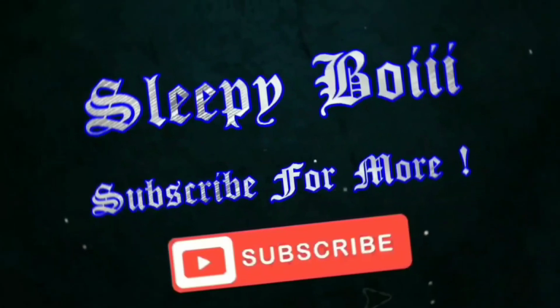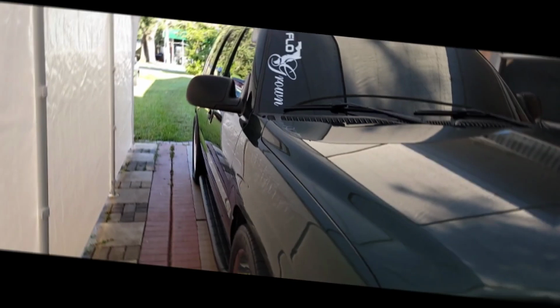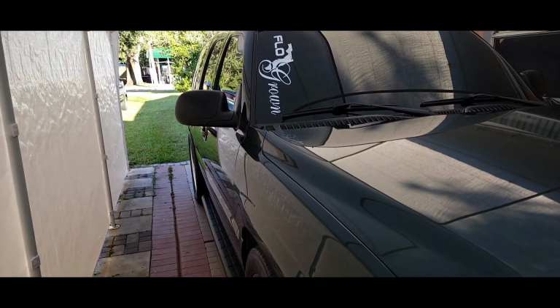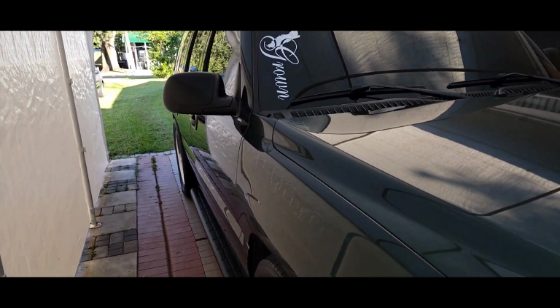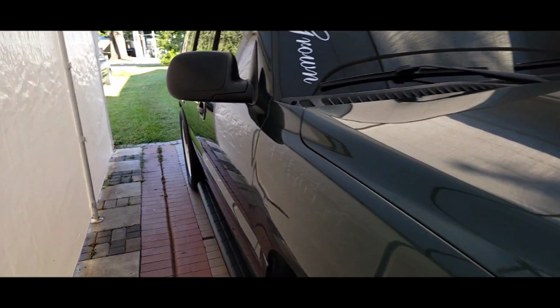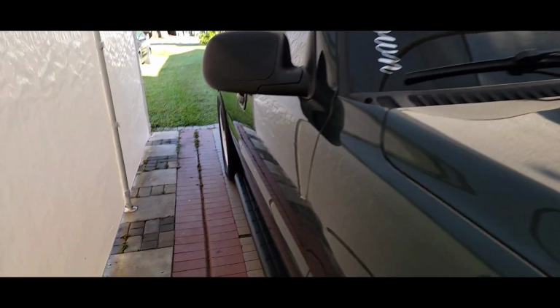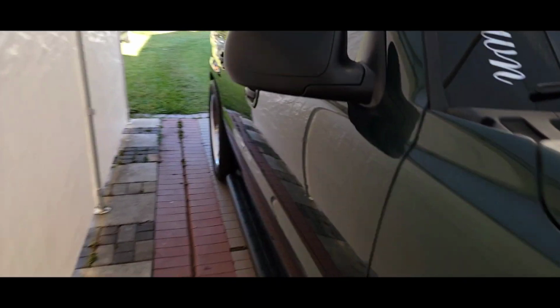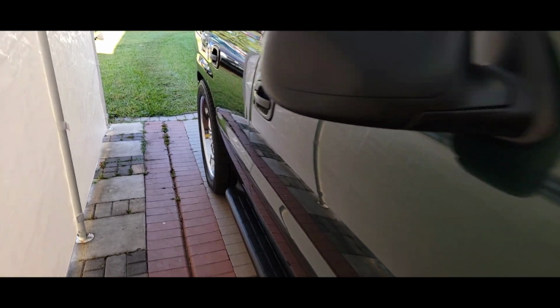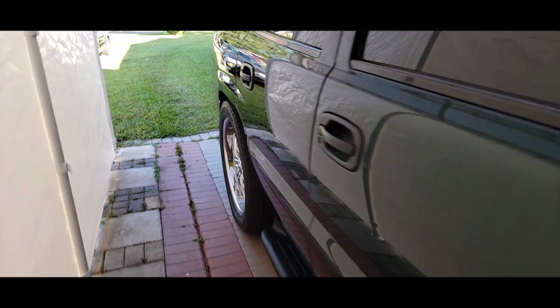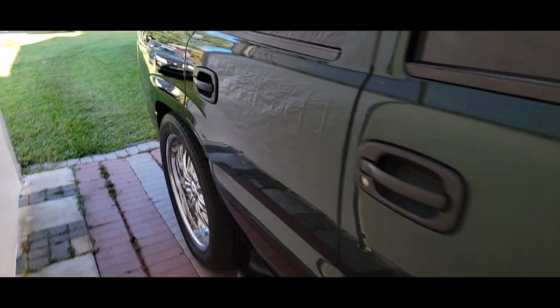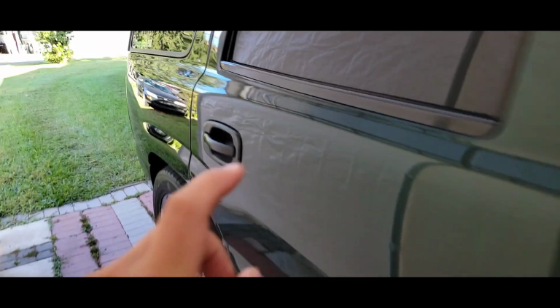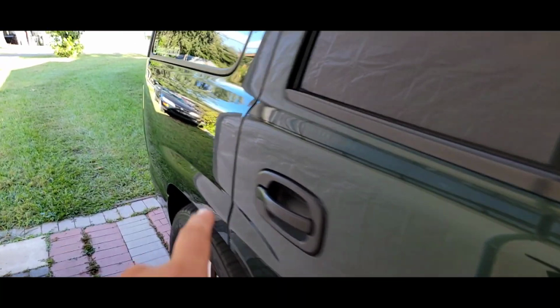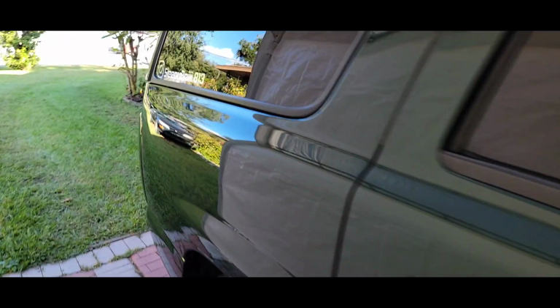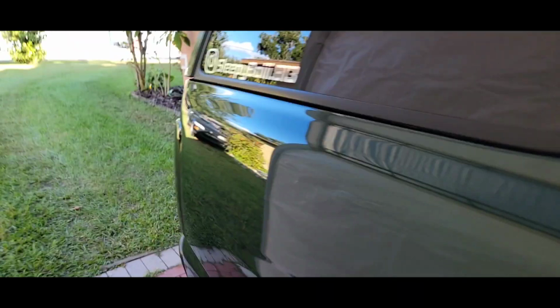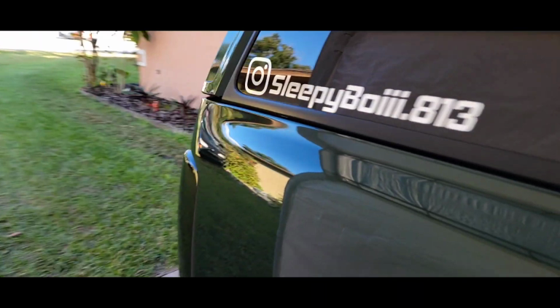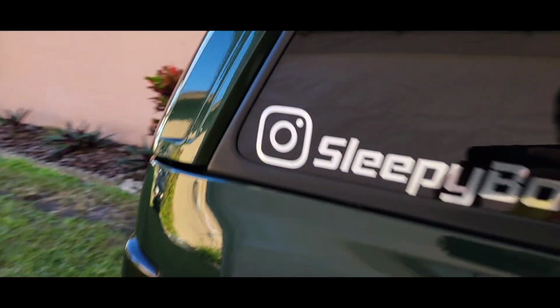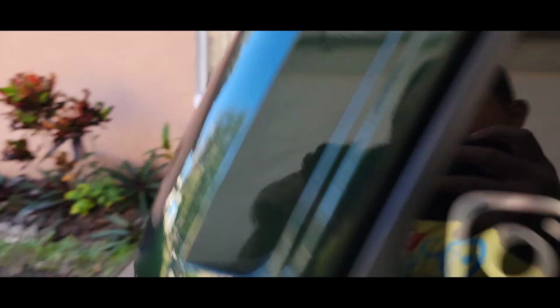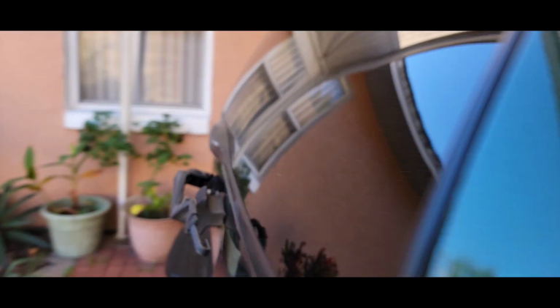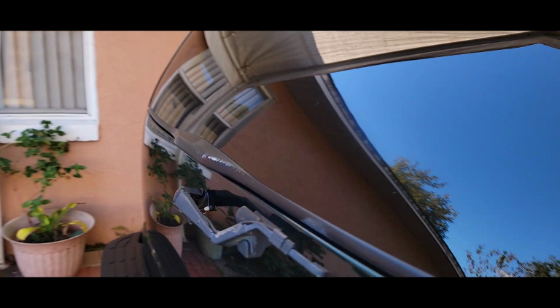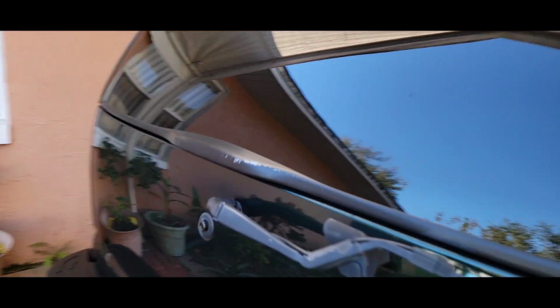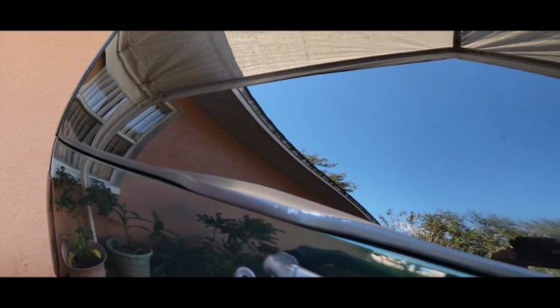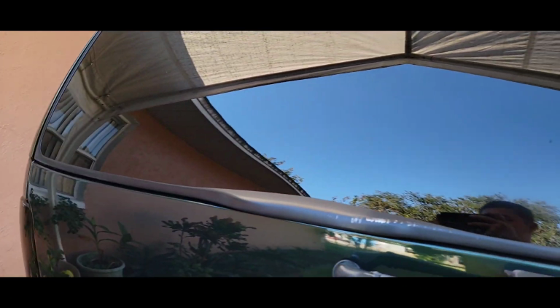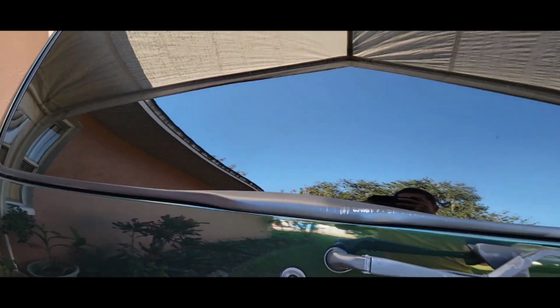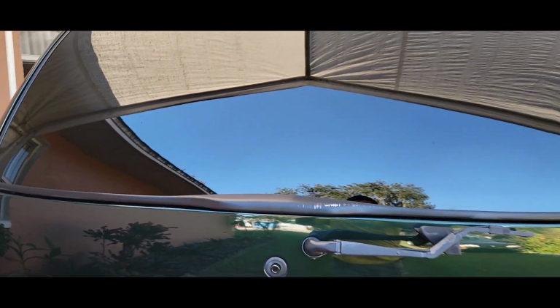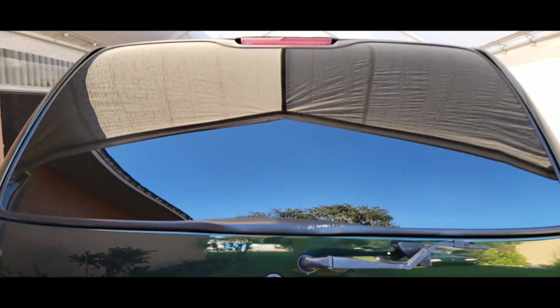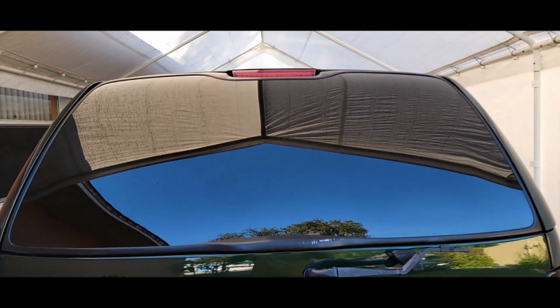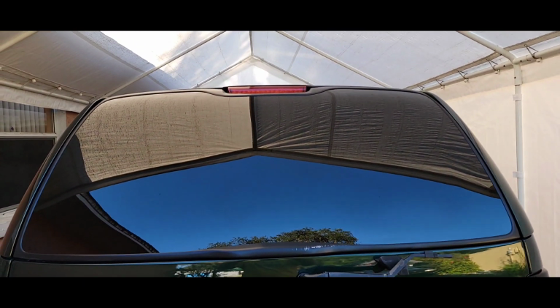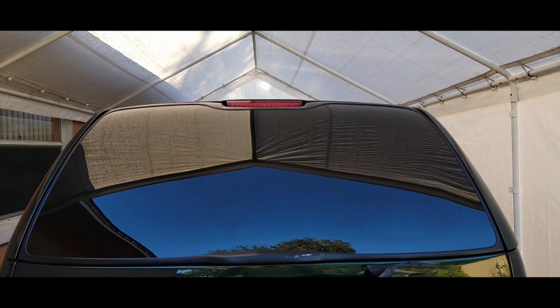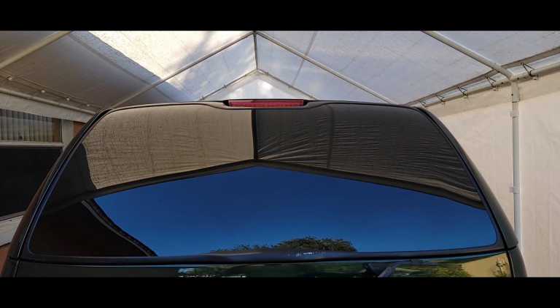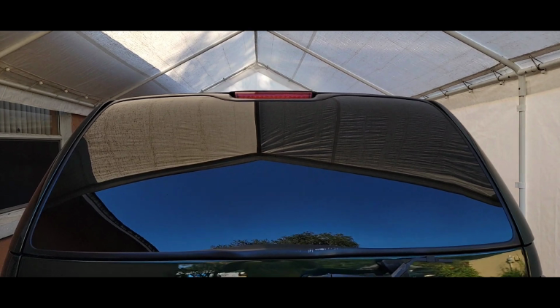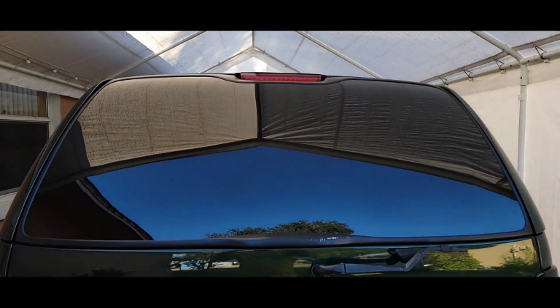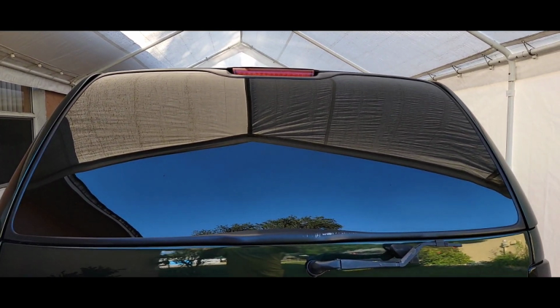What's going on YouTube! In this video I'm gonna be switching out the third brake light on my Tahoe. Here she is right there — that's the old one, it didn't want to light up anymore.